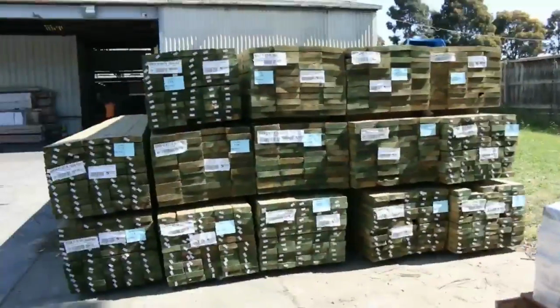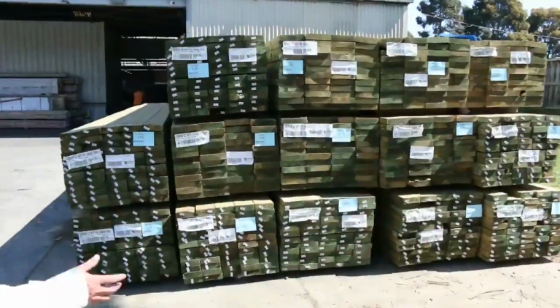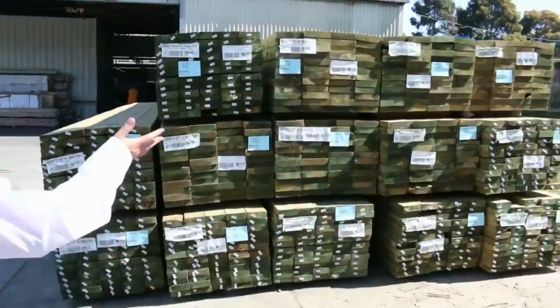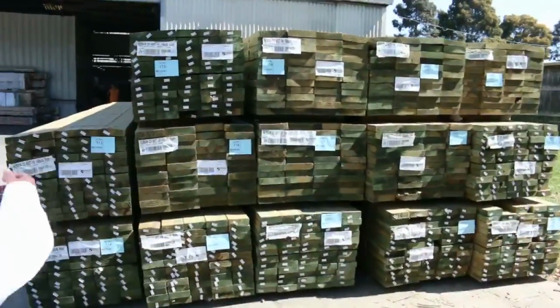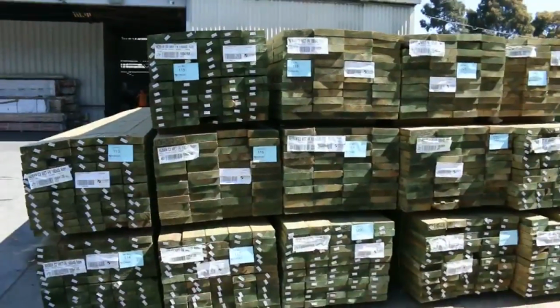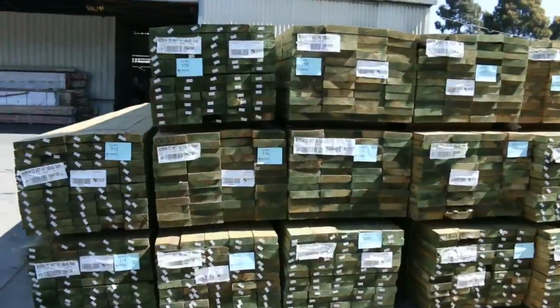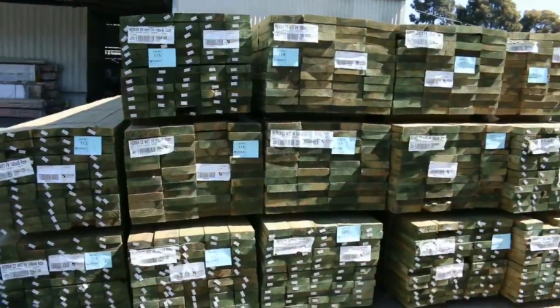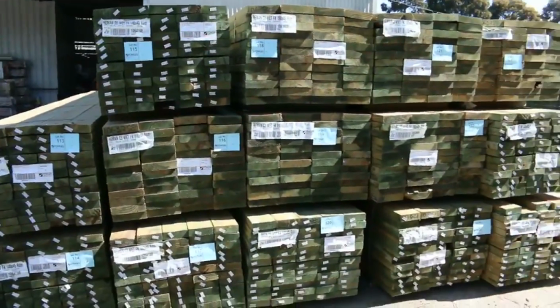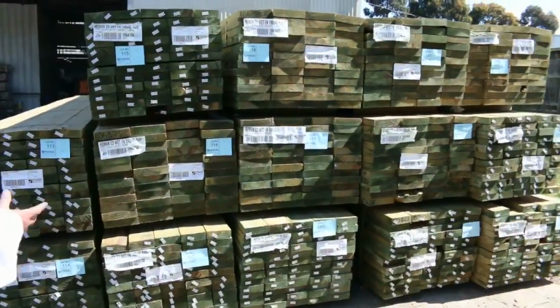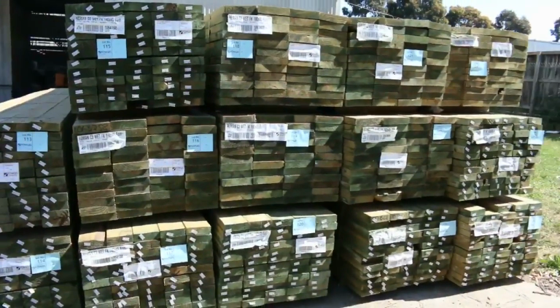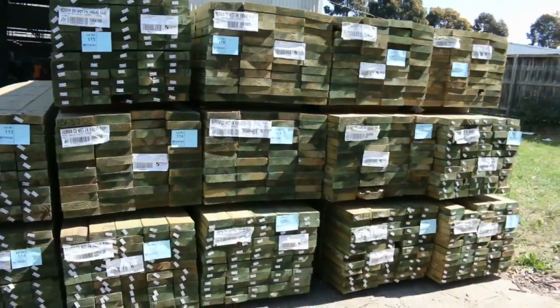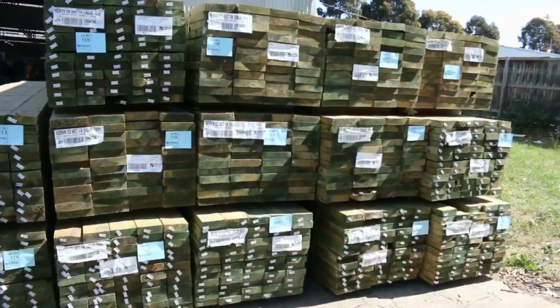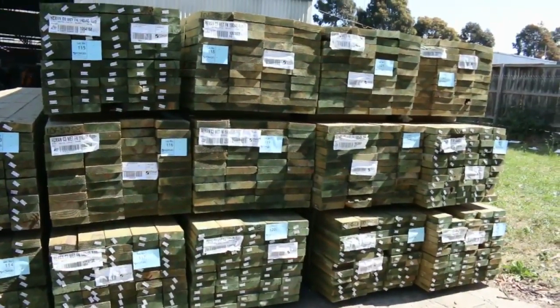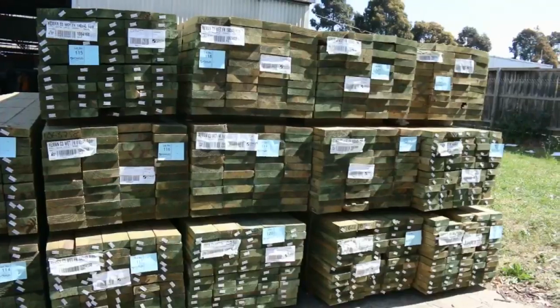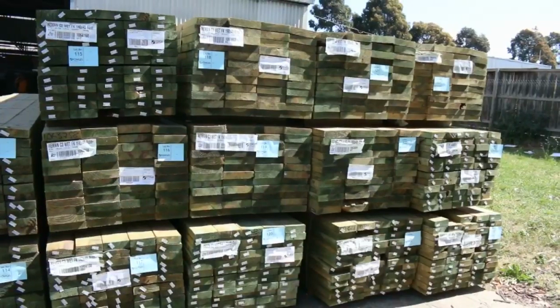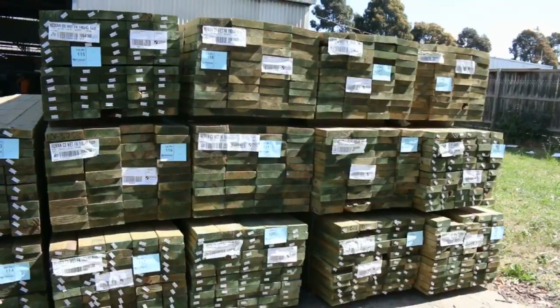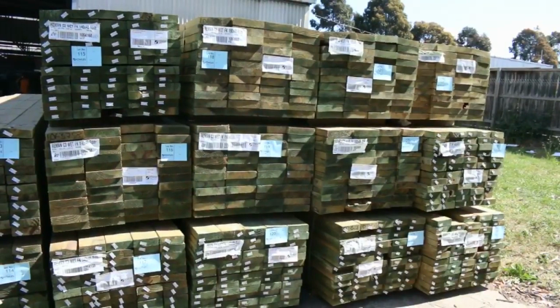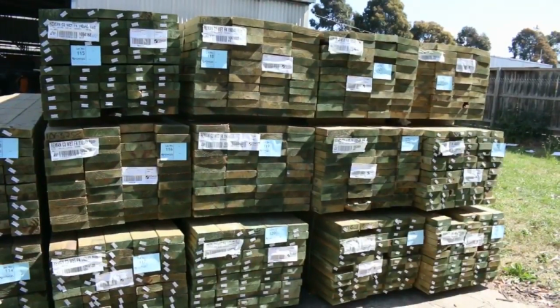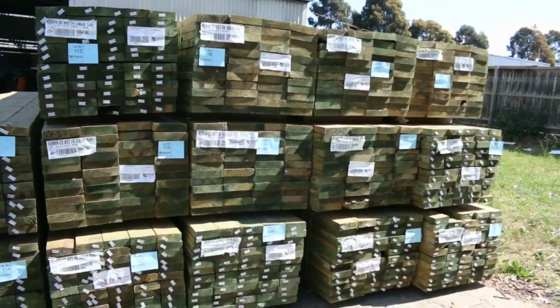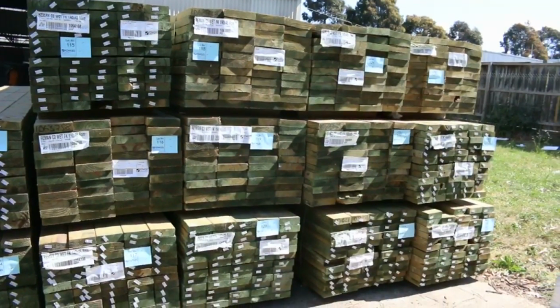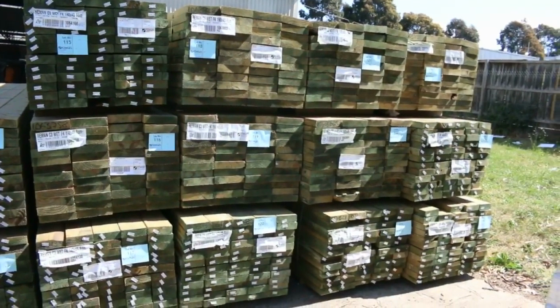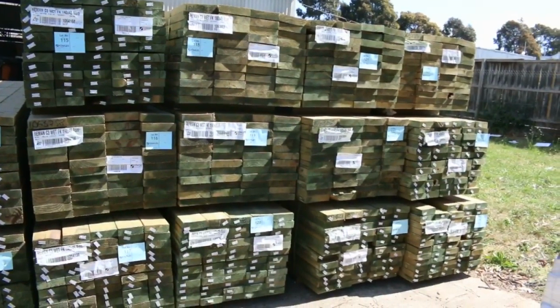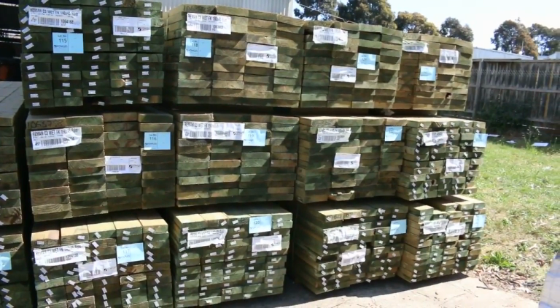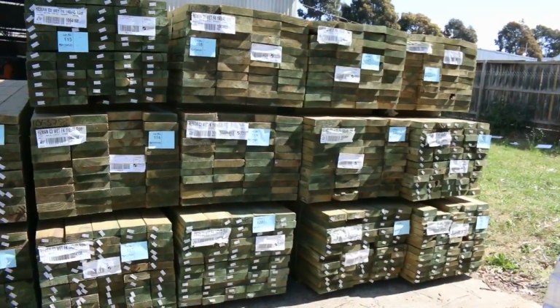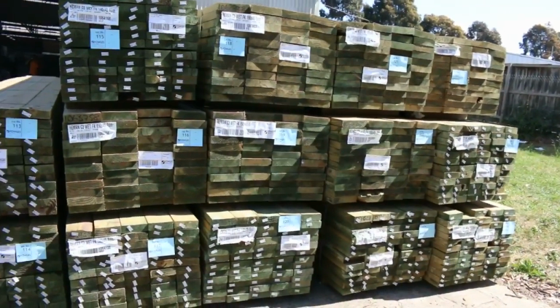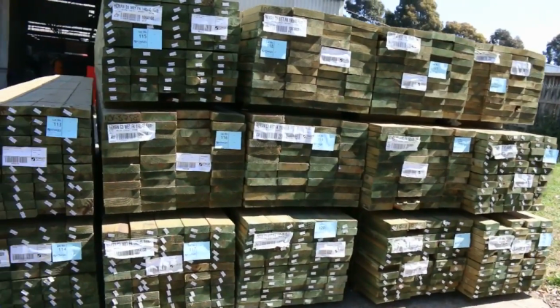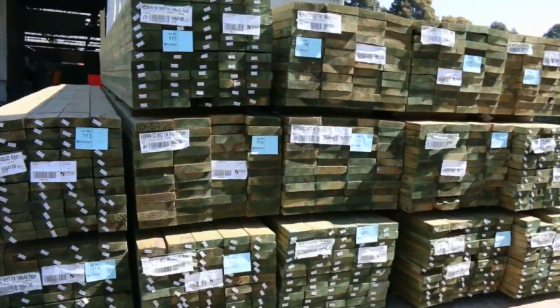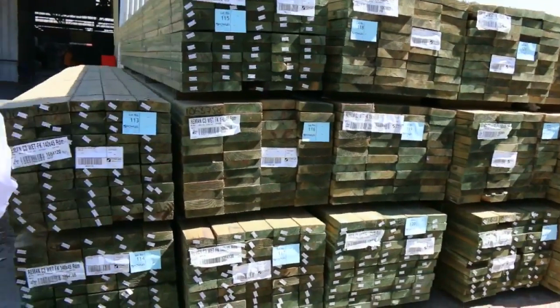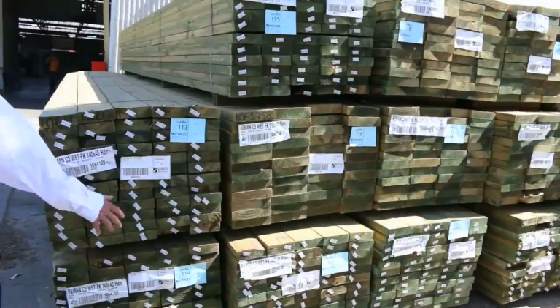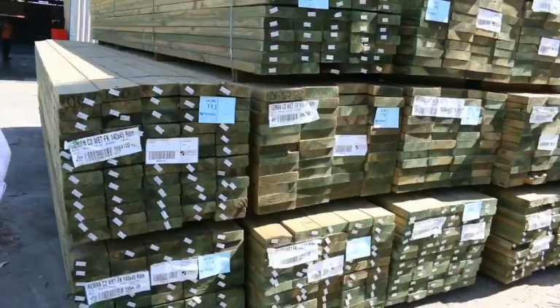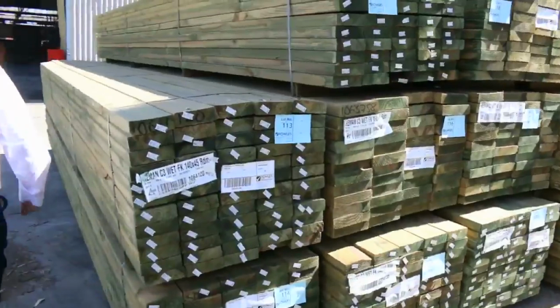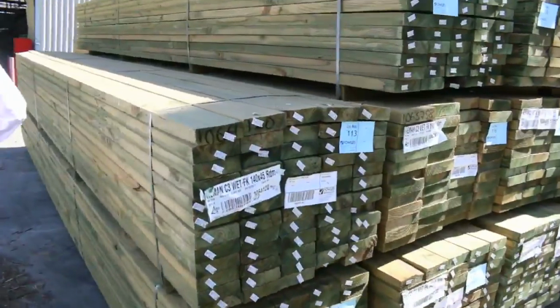I've had a nice load of treated pine just arrived. I've got some 140 and 190x45 in sort of 5.4 and 6 metre lengths. Some nice long stuff there.